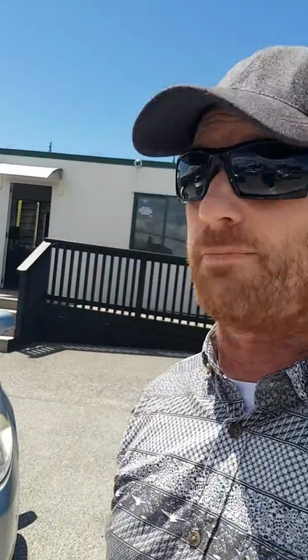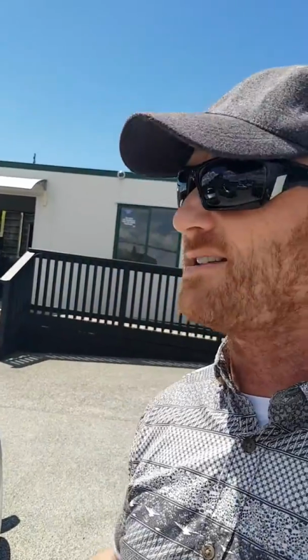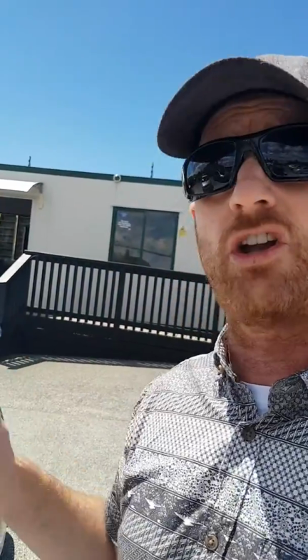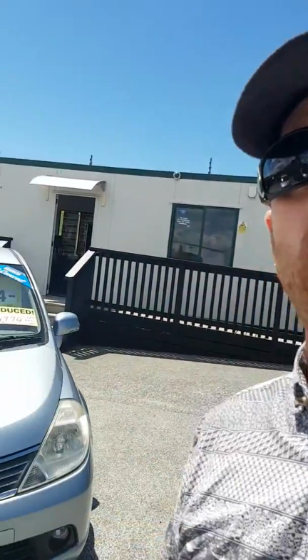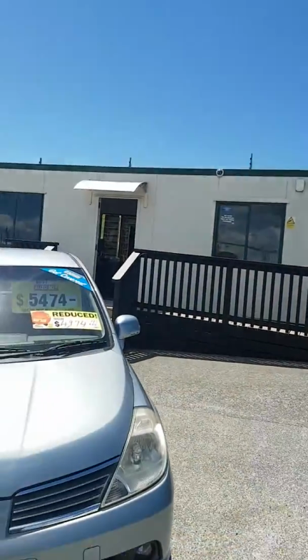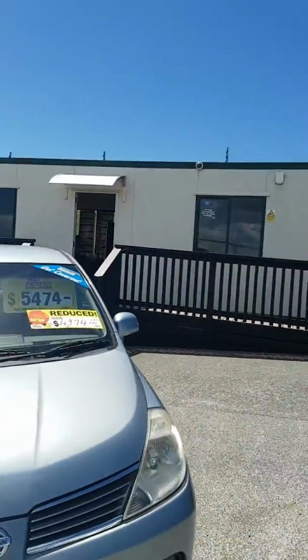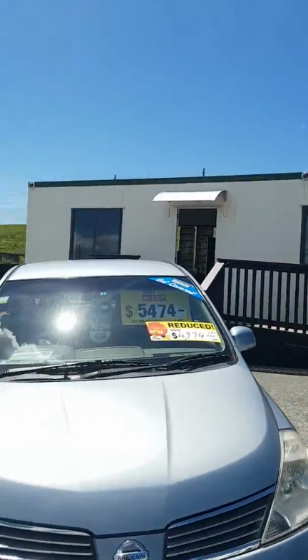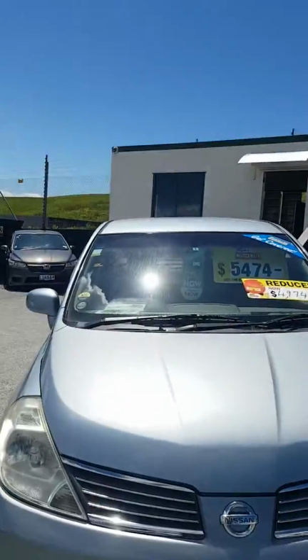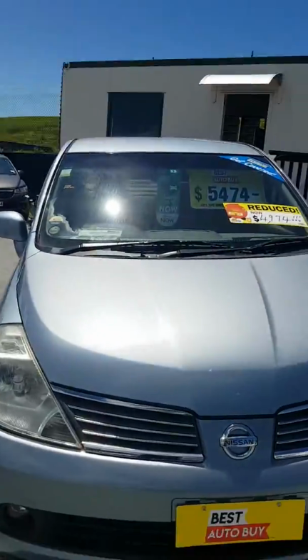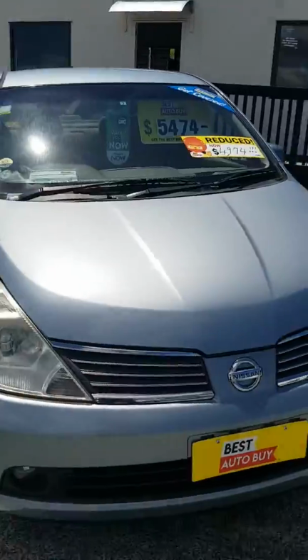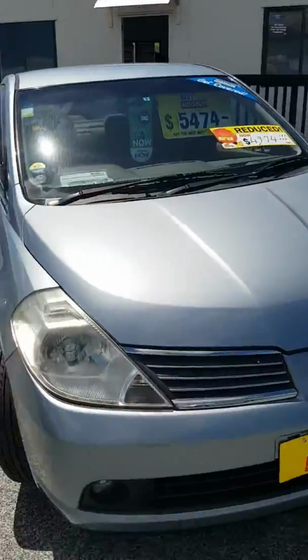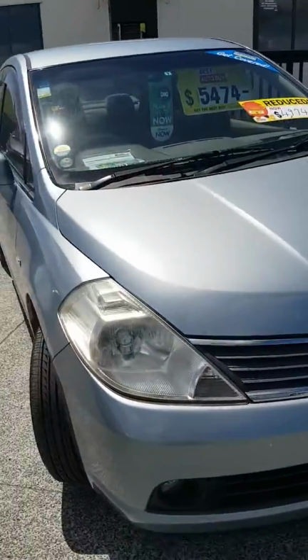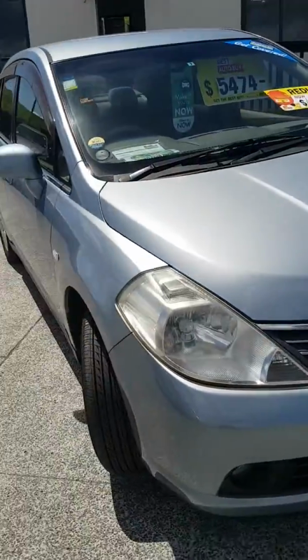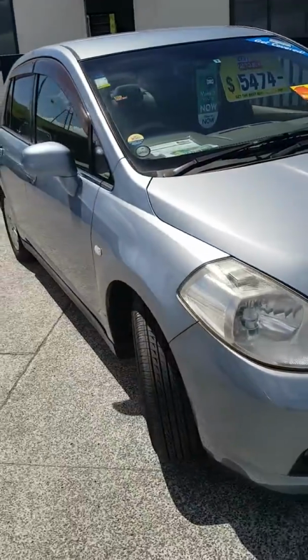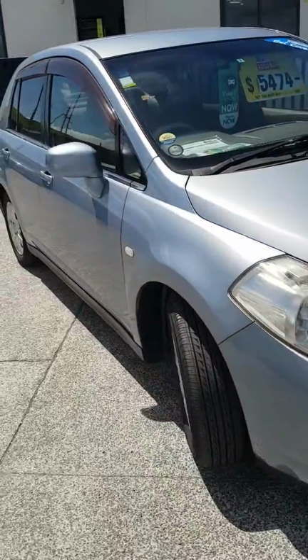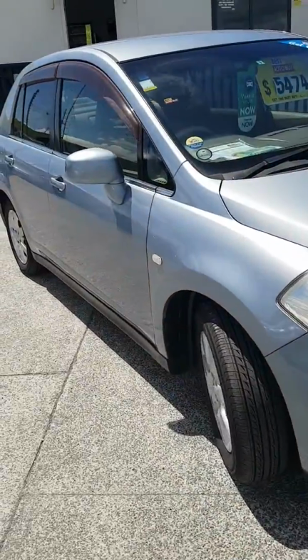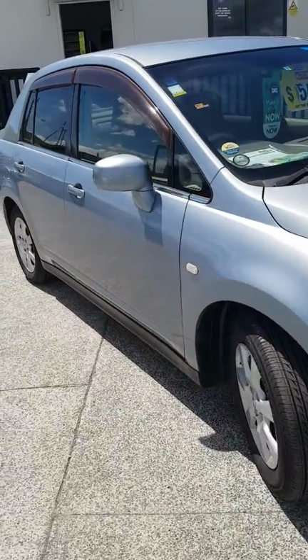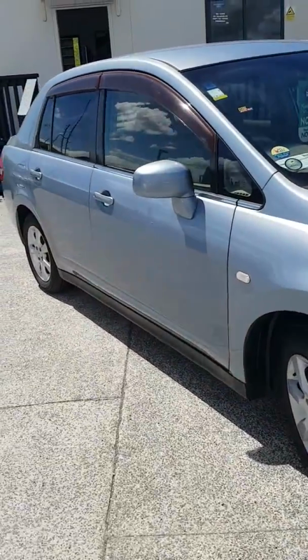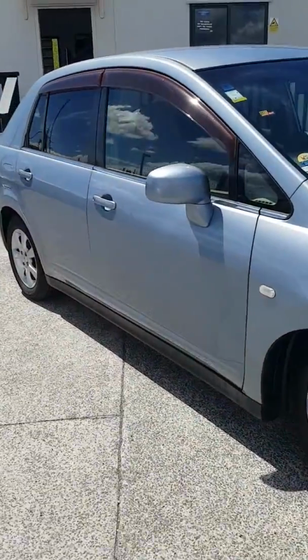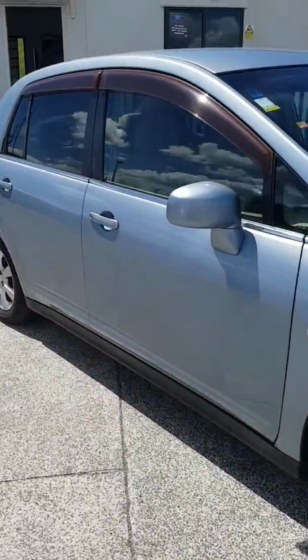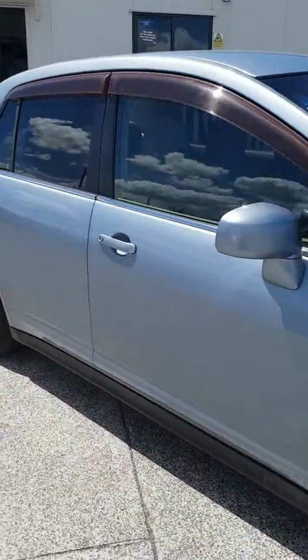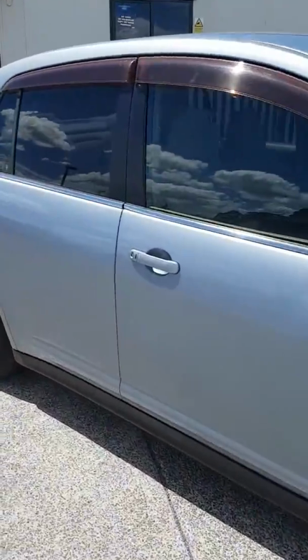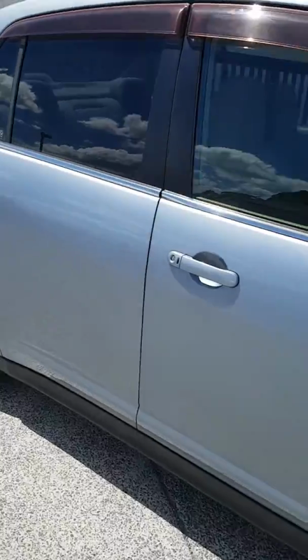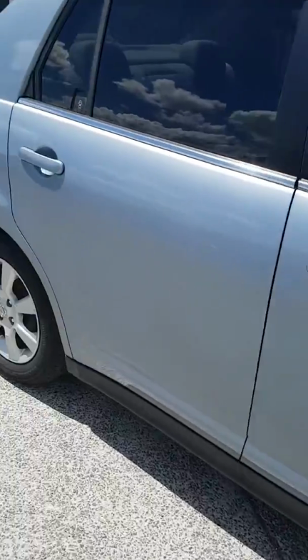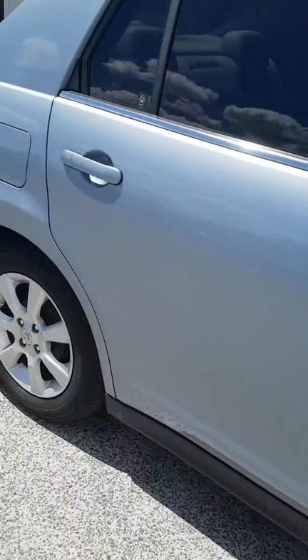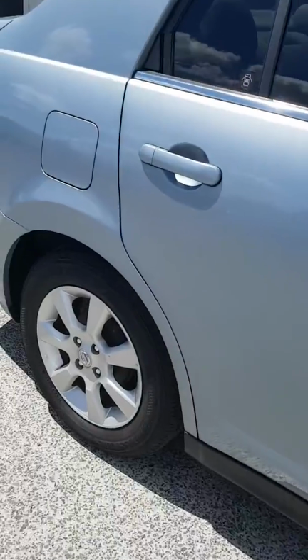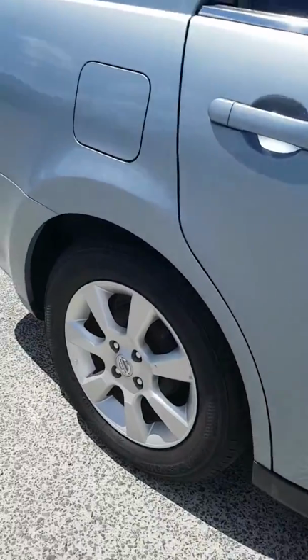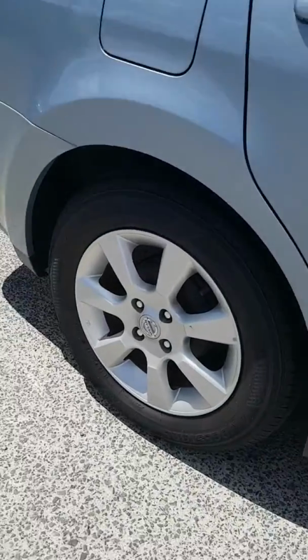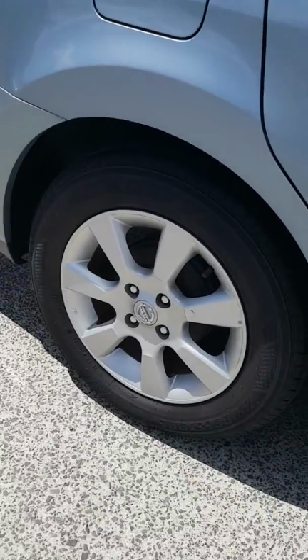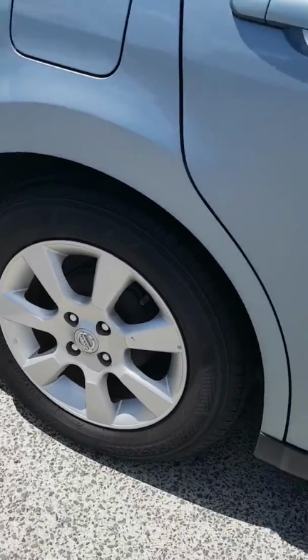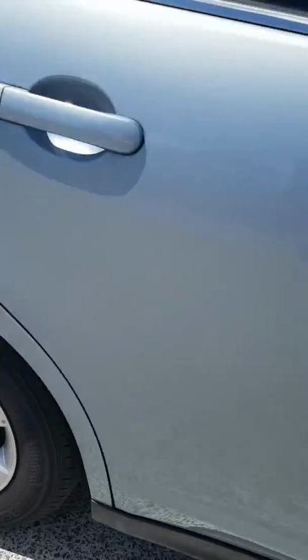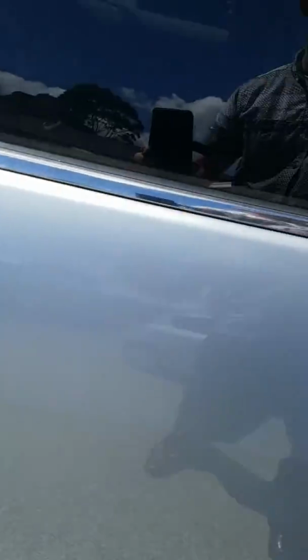The boss says it's got to go — someone's lucky day. It is a very, very tidy car. Nice light blue, it's not silver. Alloy wheels, not hubcaps. Good tires.